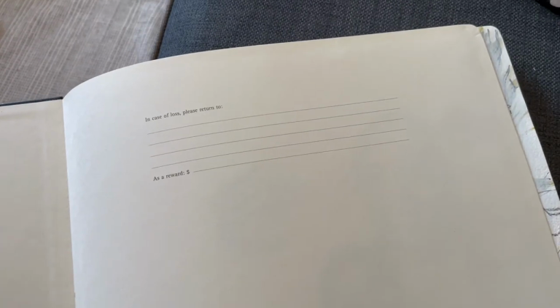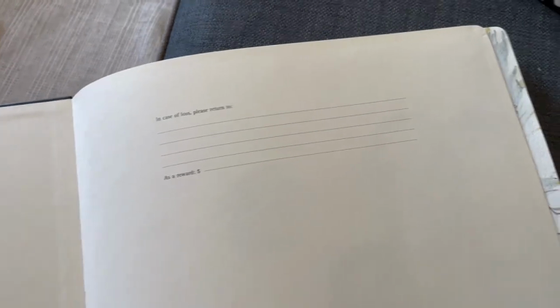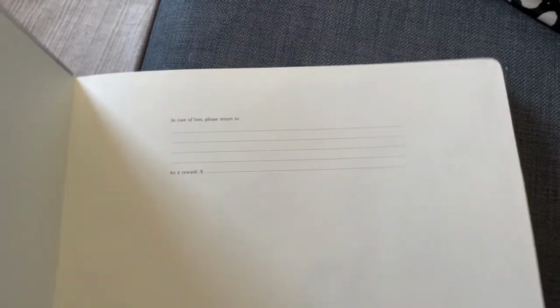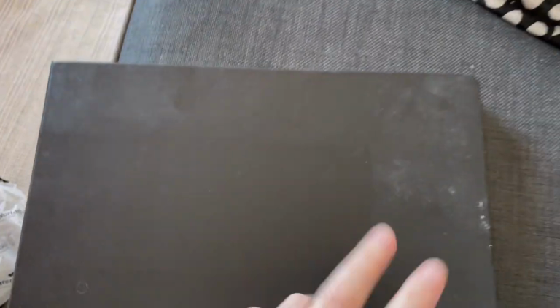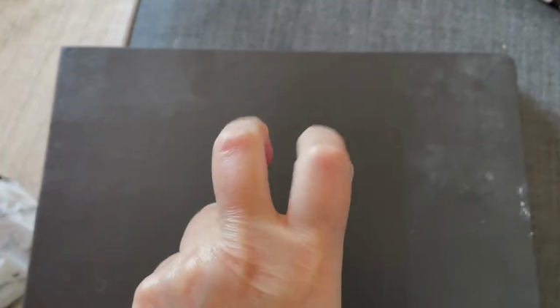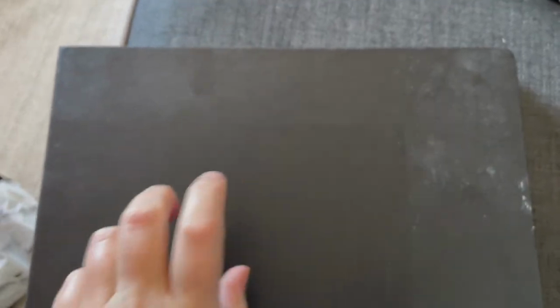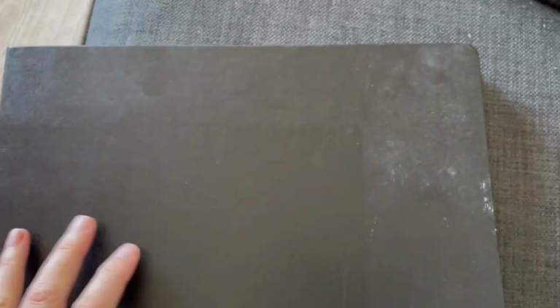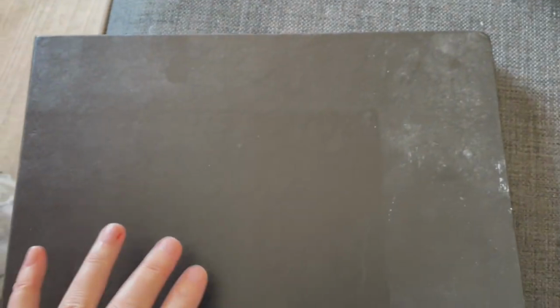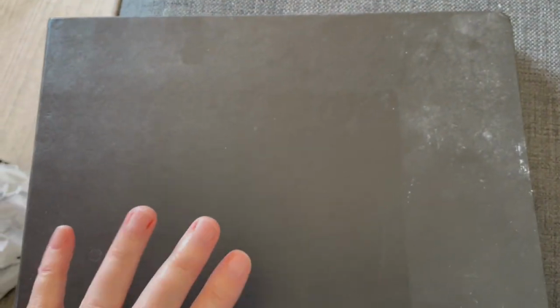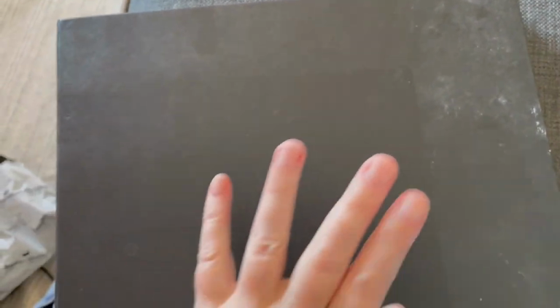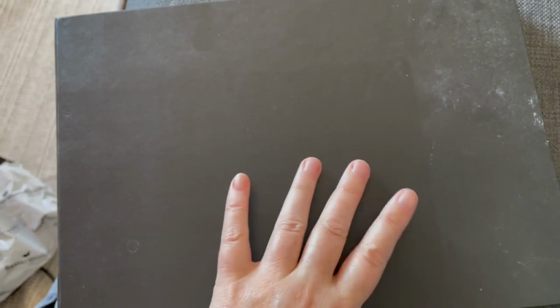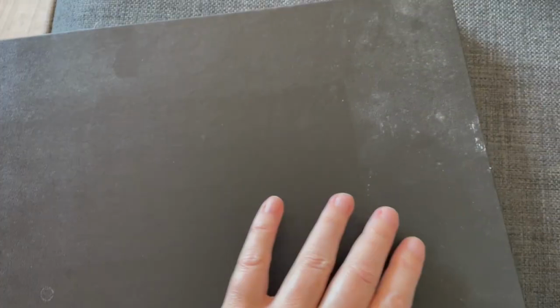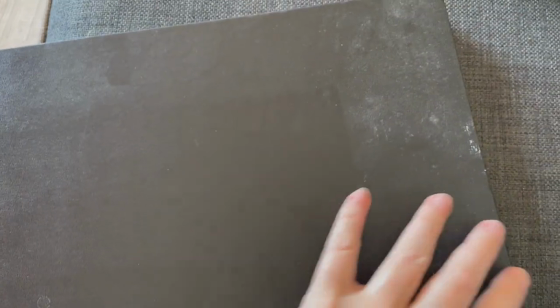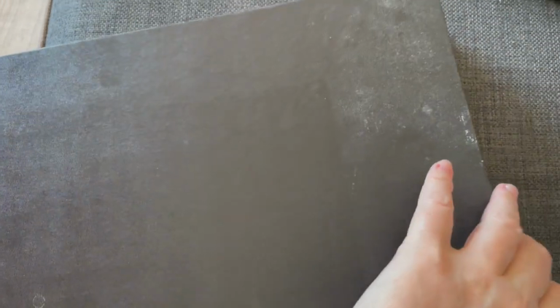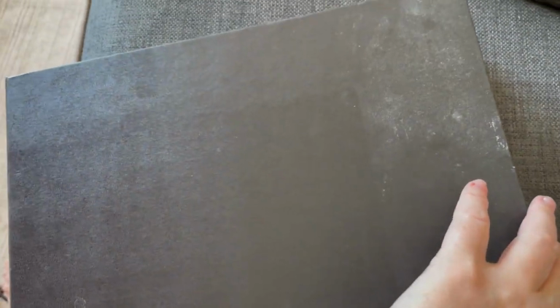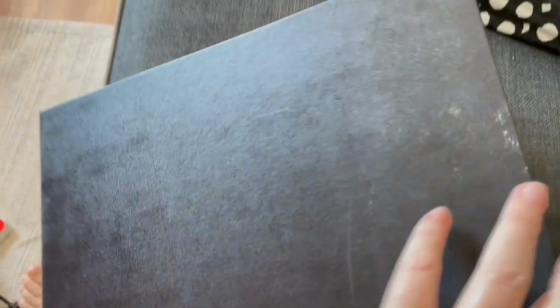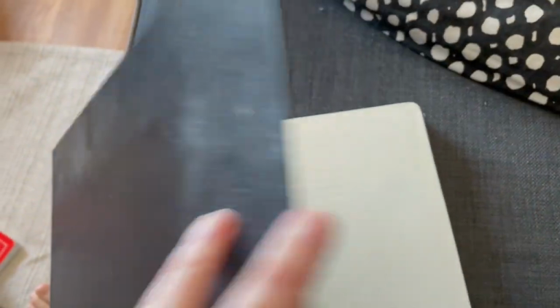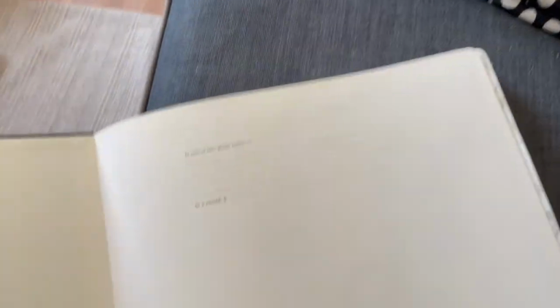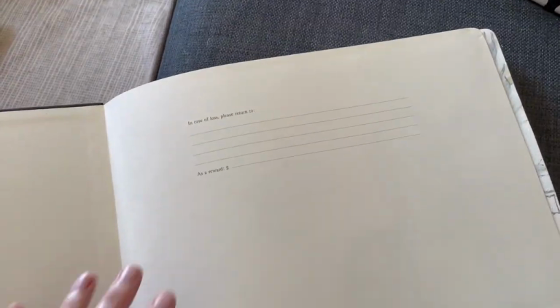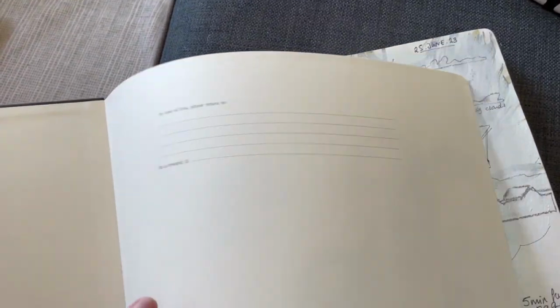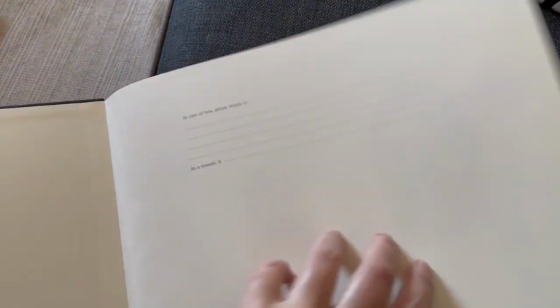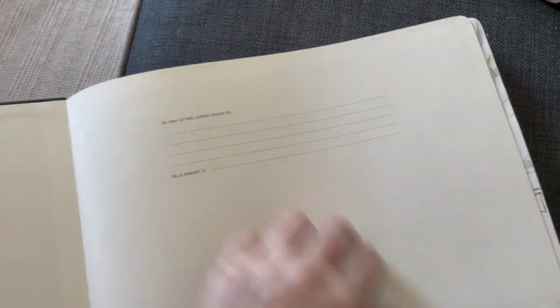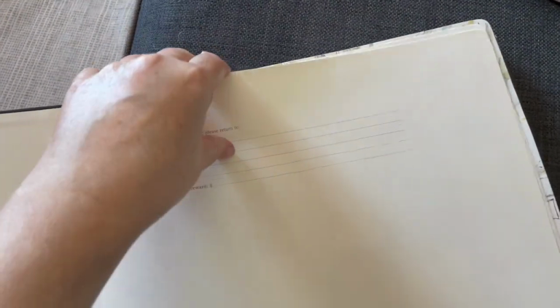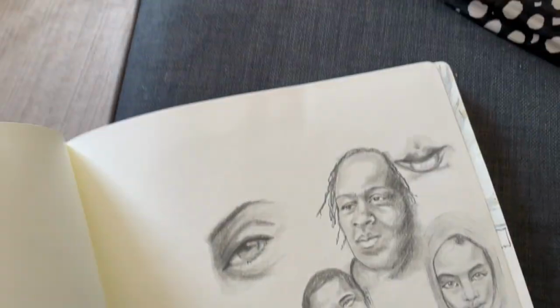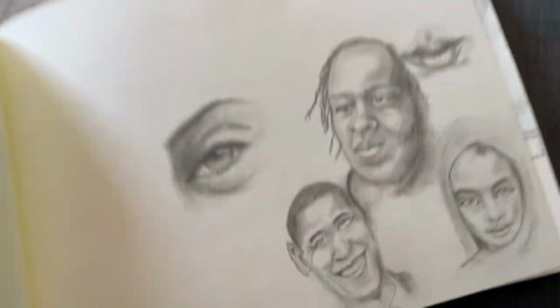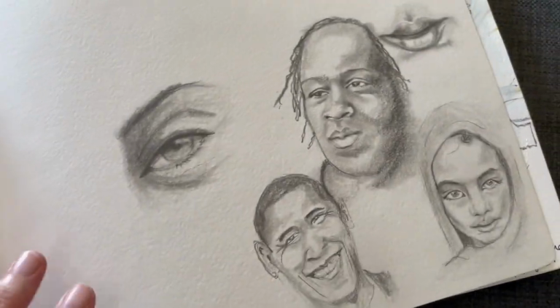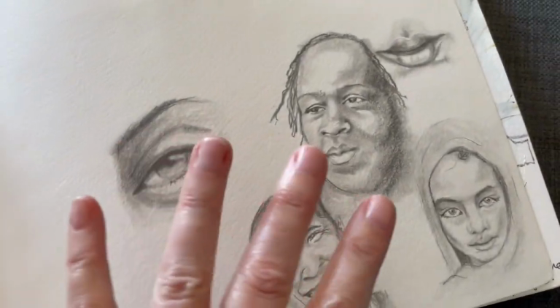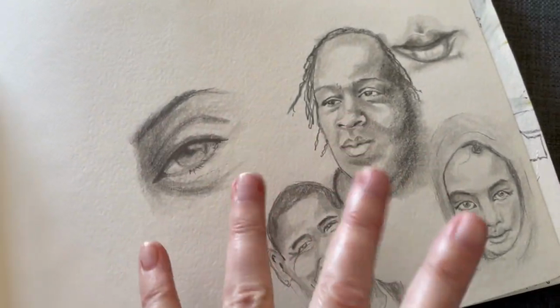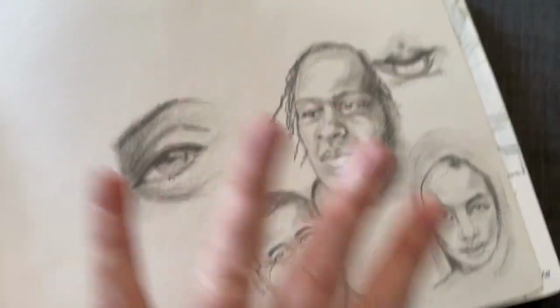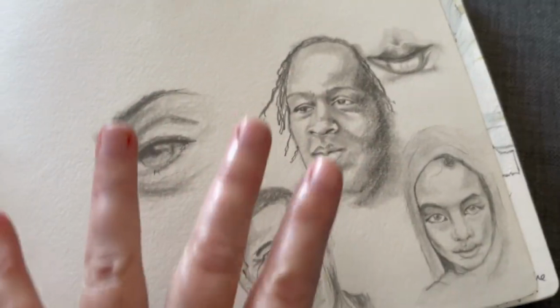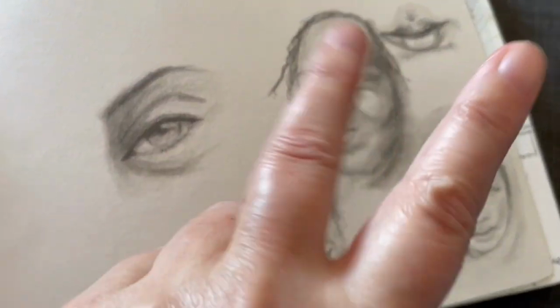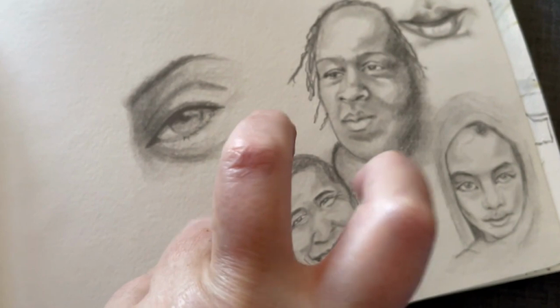So this is quite a posh sketchbook for me — it's actually watercolour paper, a bit pricey, so I've been really precious with it and haven't really used it at all. The first time I ever used the sketchbook I was trying to do perfect sketches and practice my portrait.